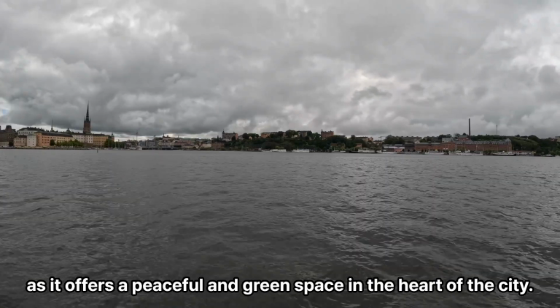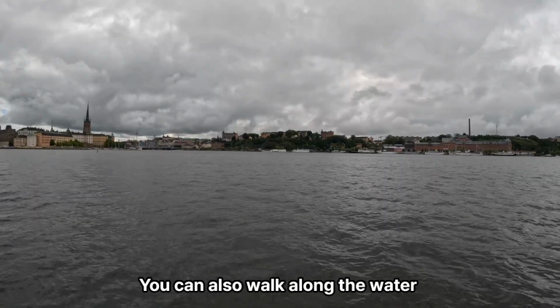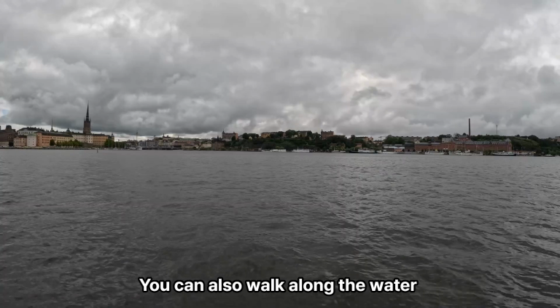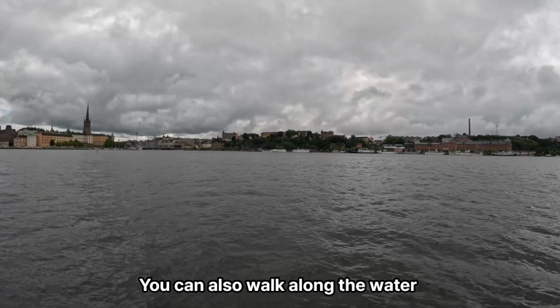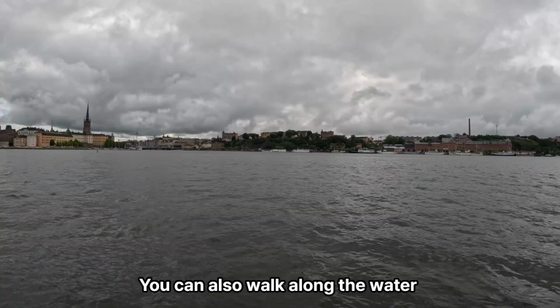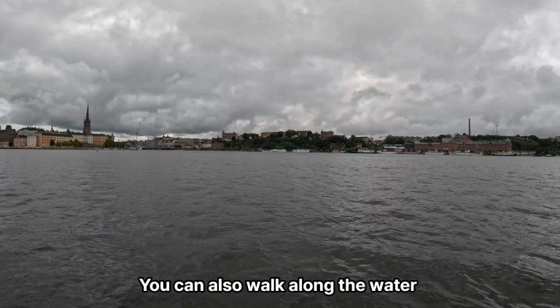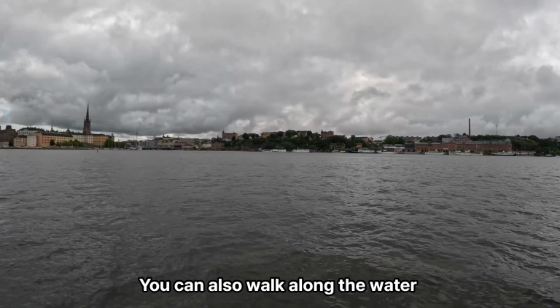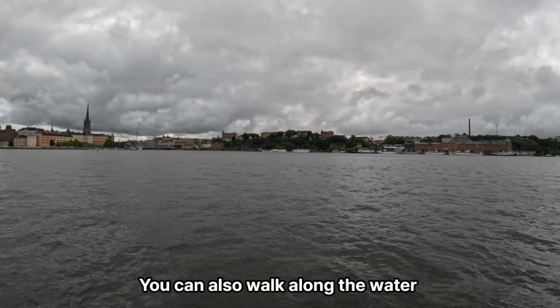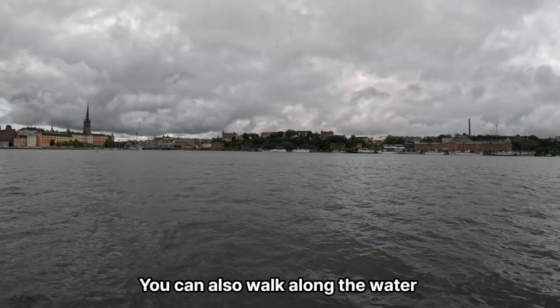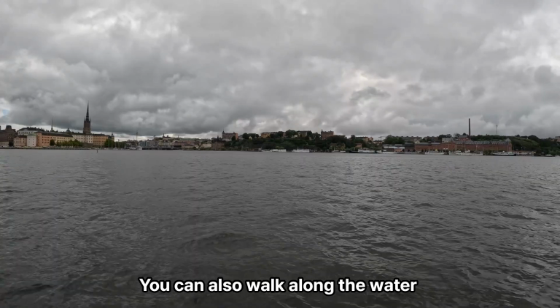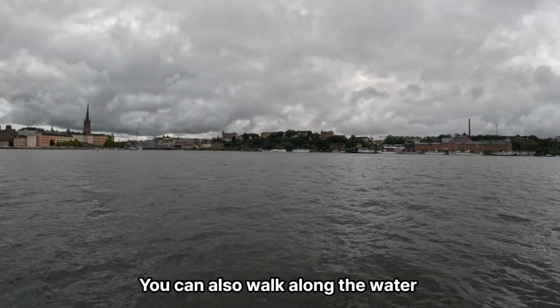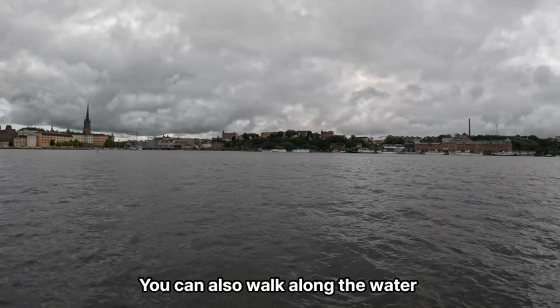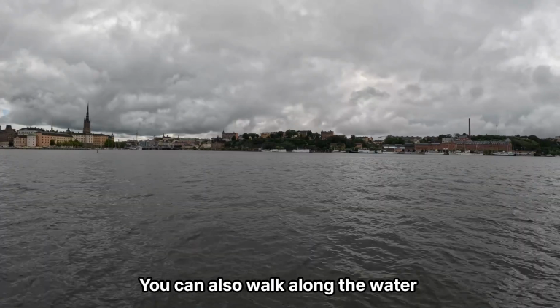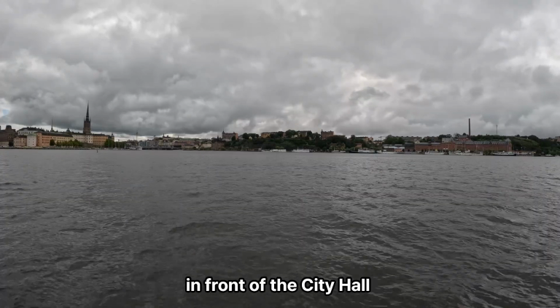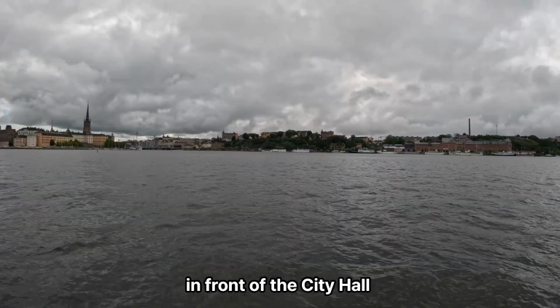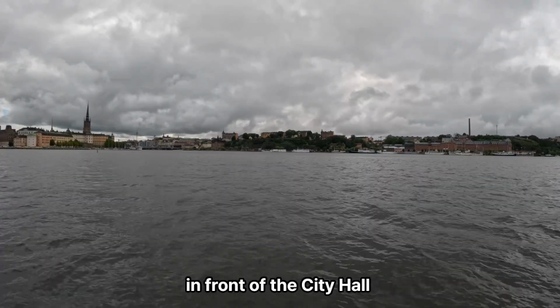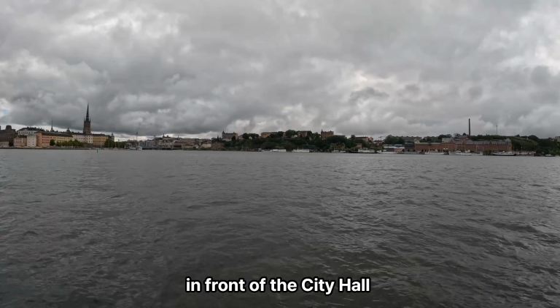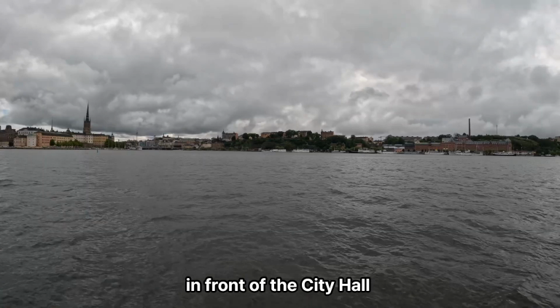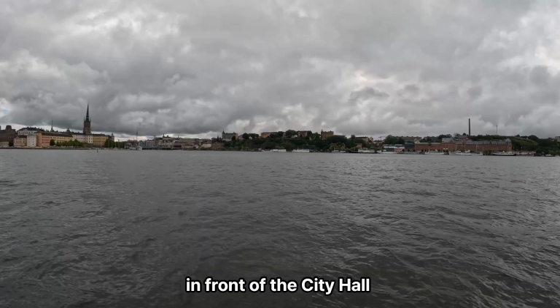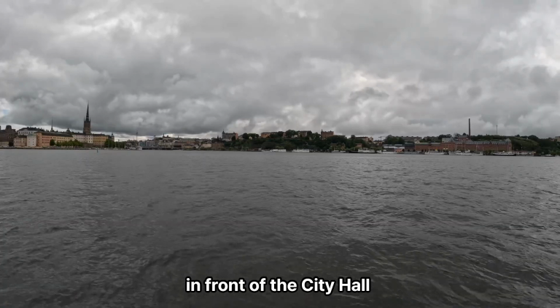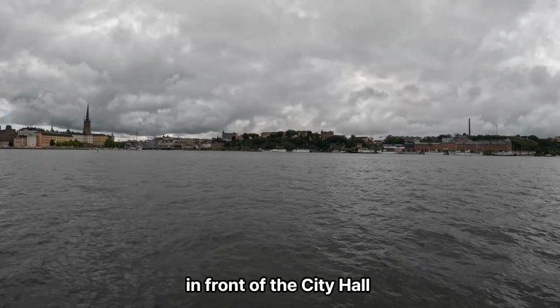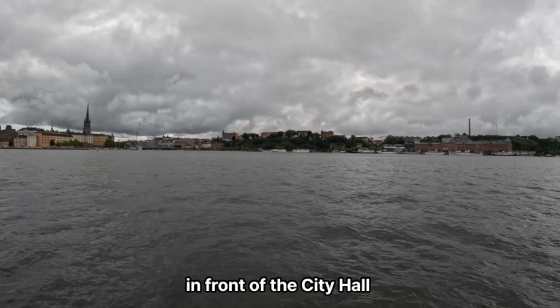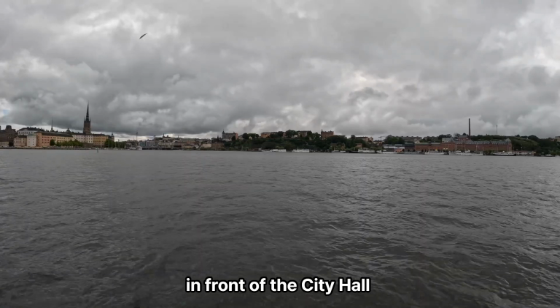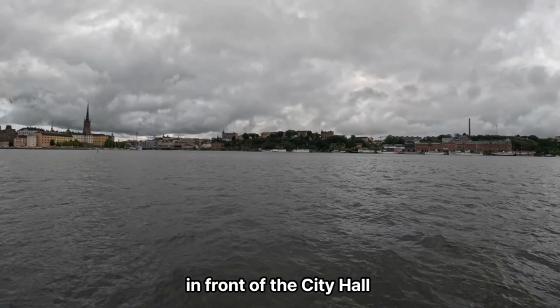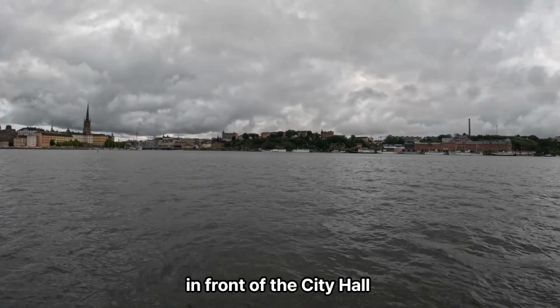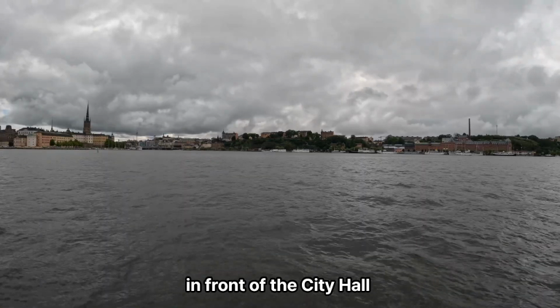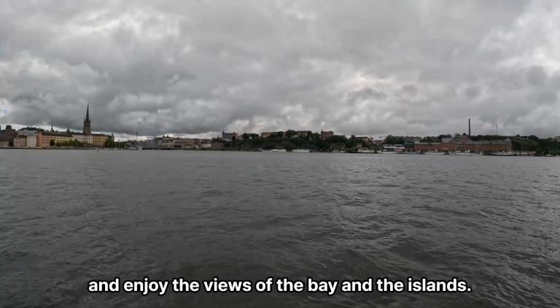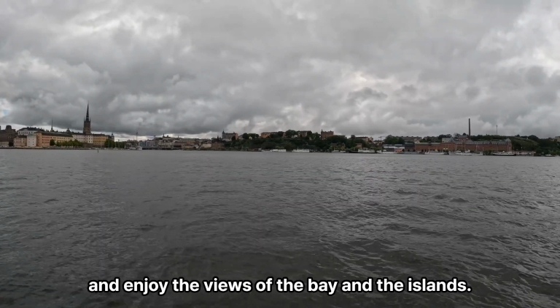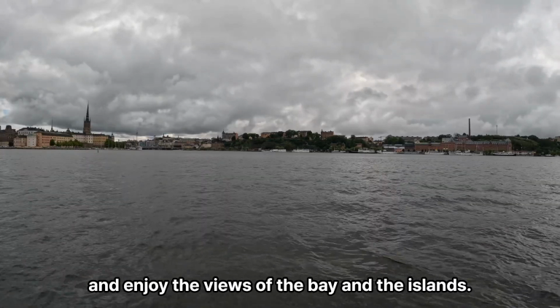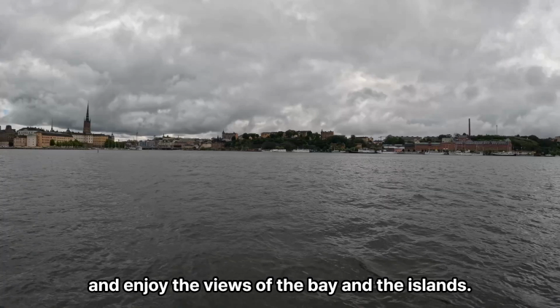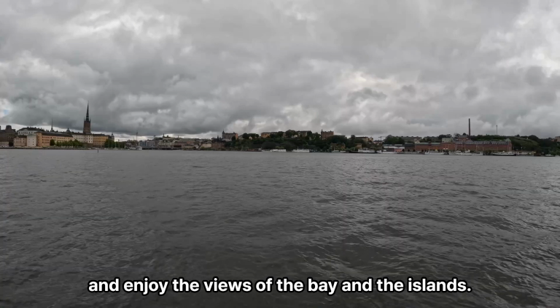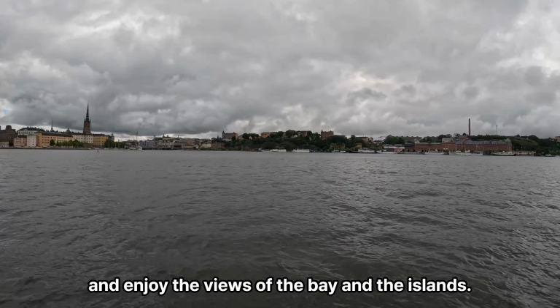You can also walk along the water in front of the City Hall and enjoy the views of the bay and the islands.